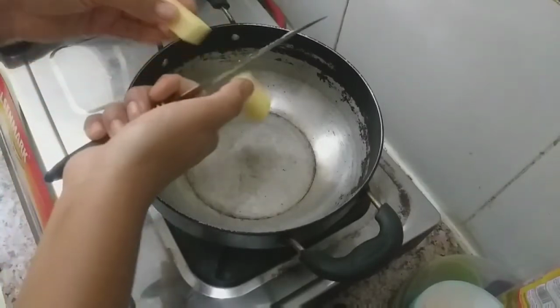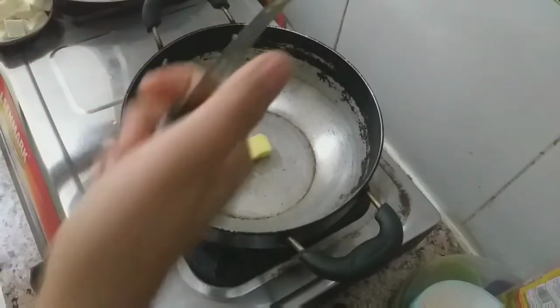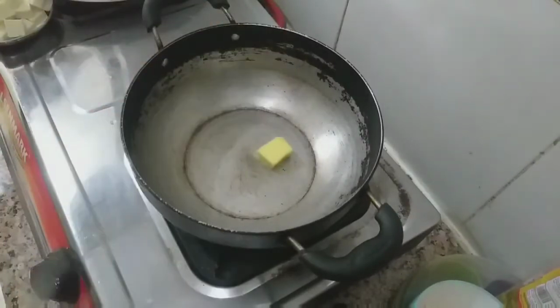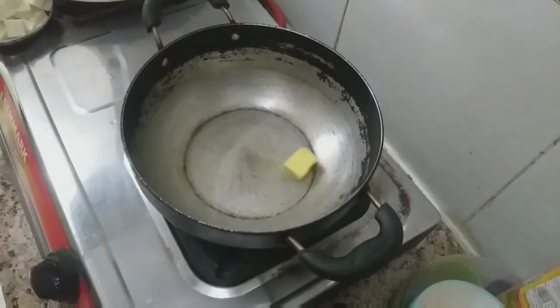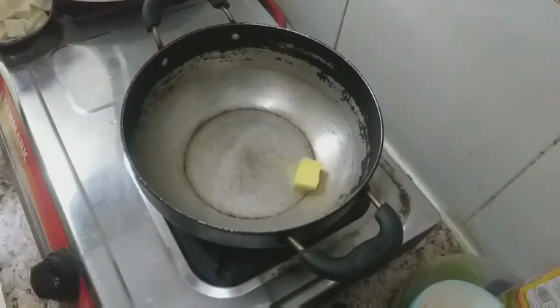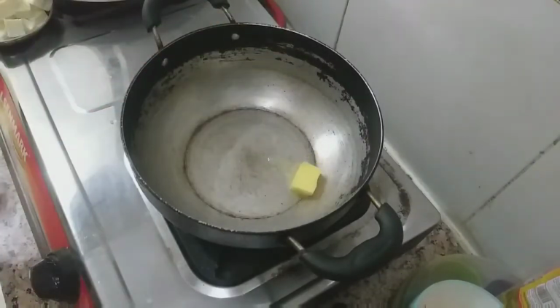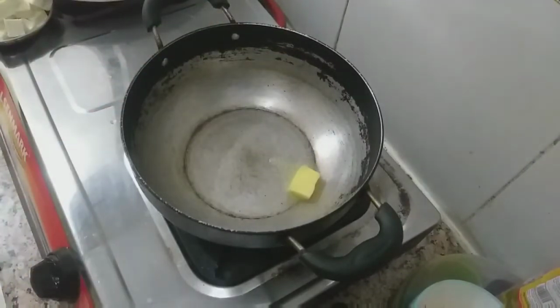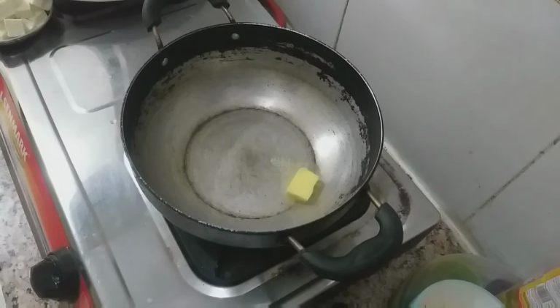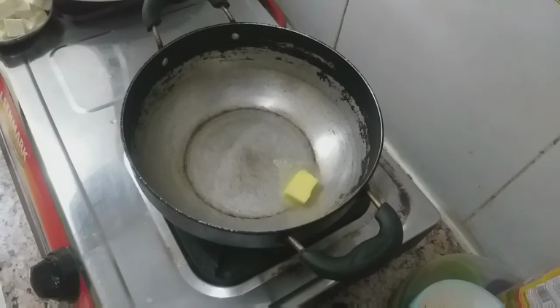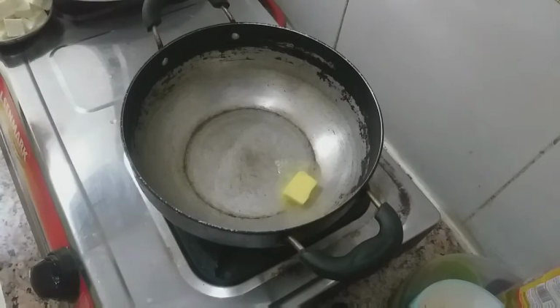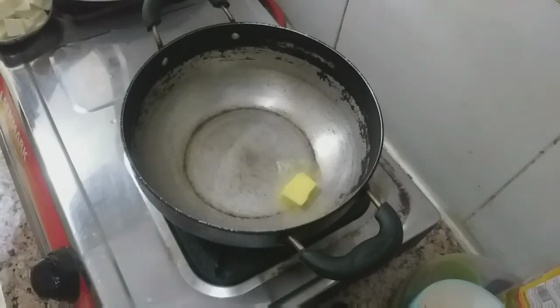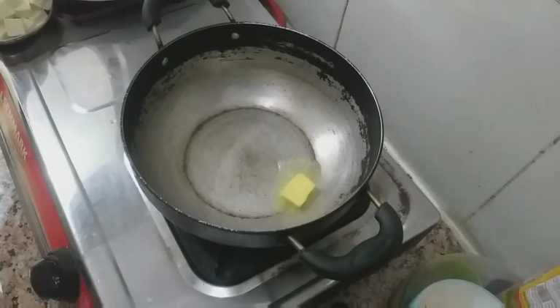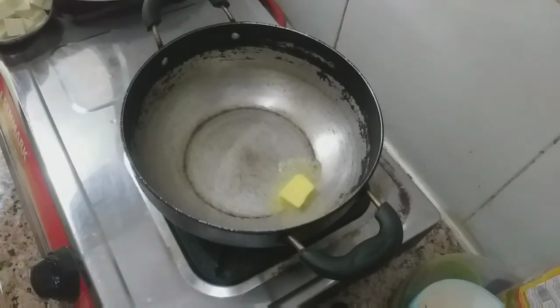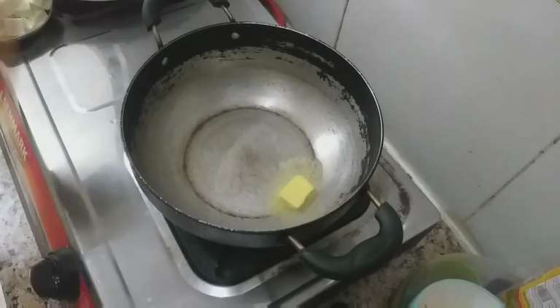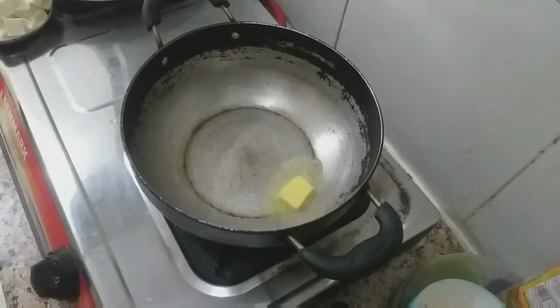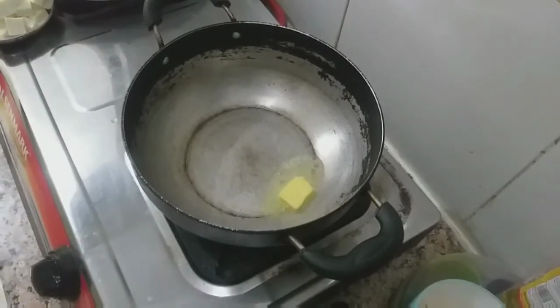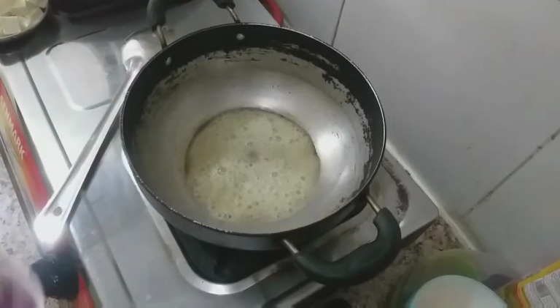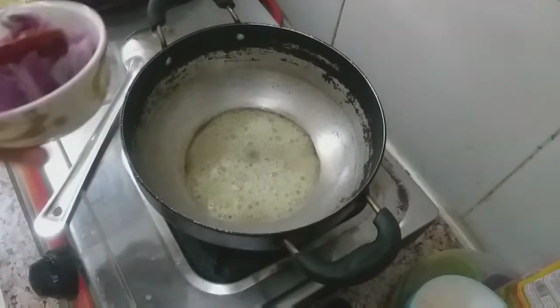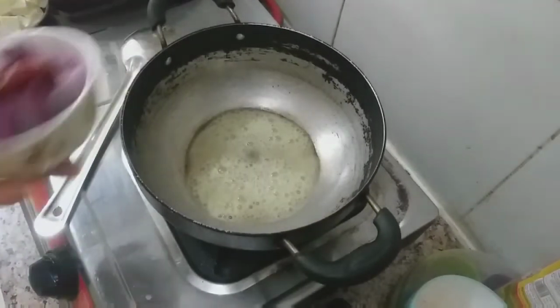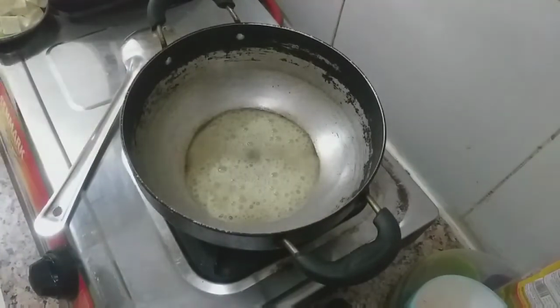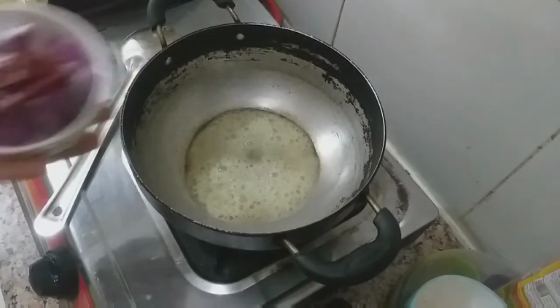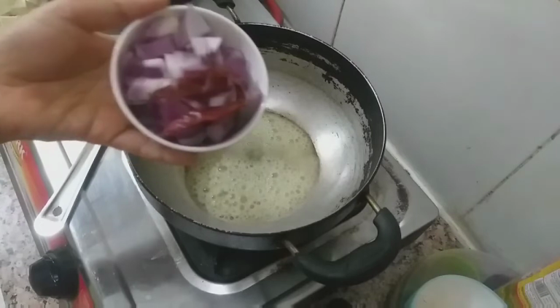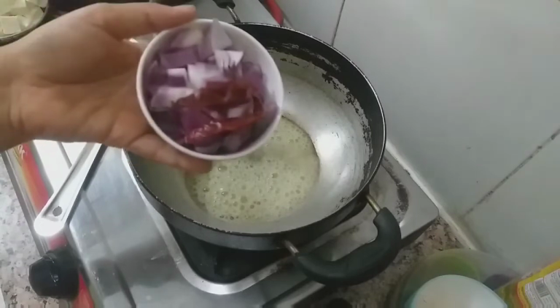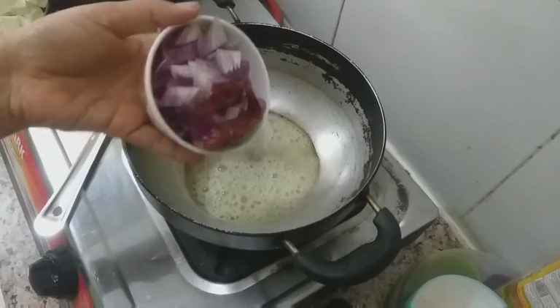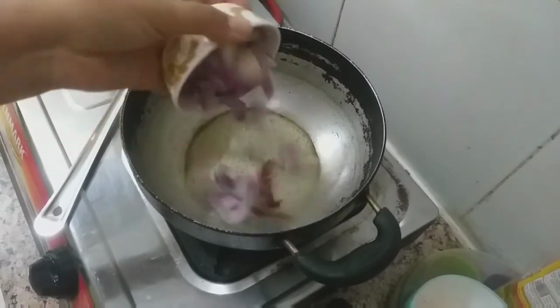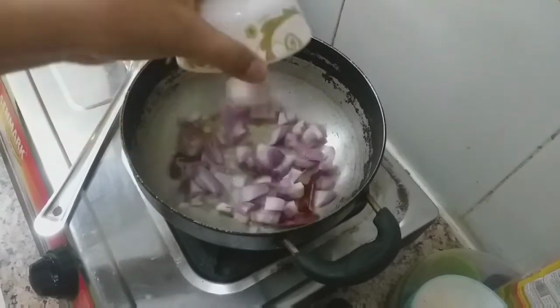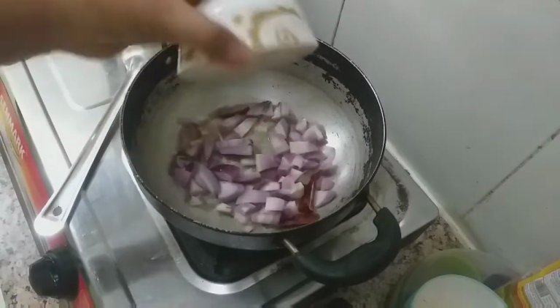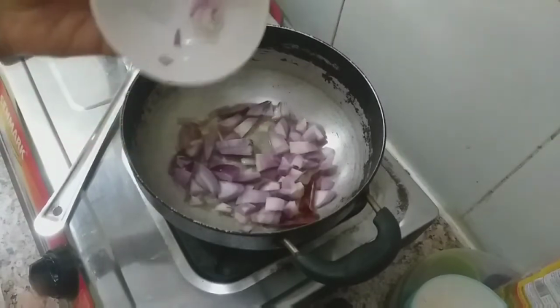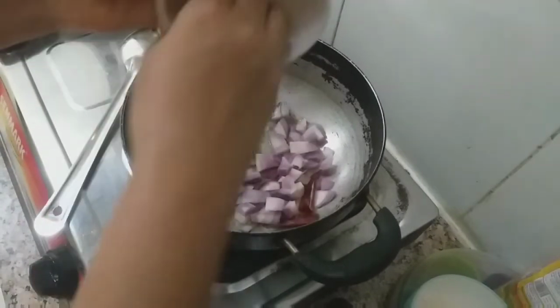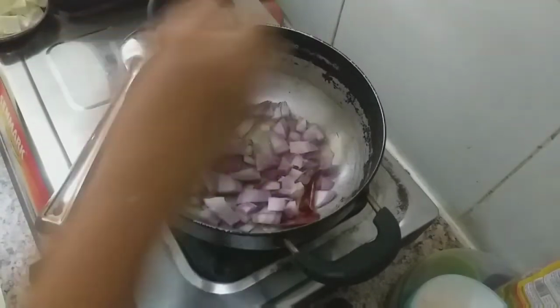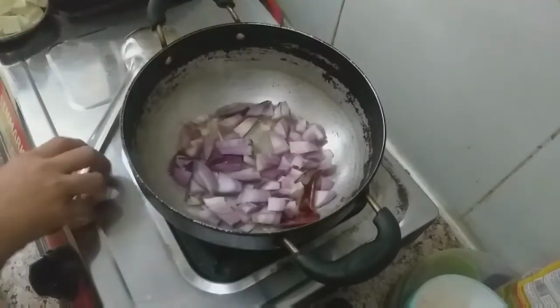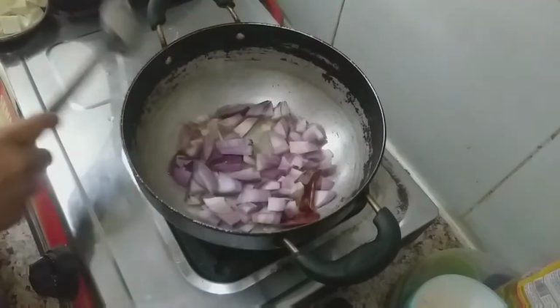Let's start by cooking a little bit of butter. Then let's cook a little bit of onion.